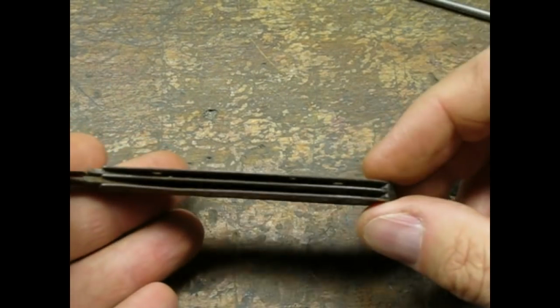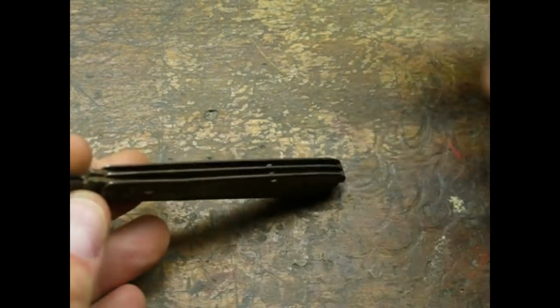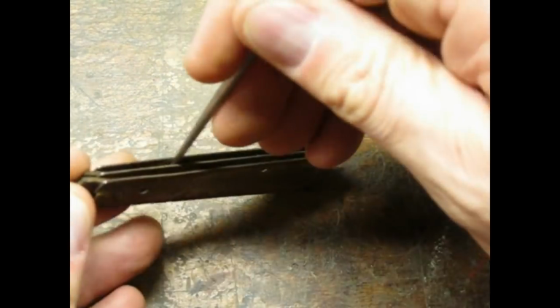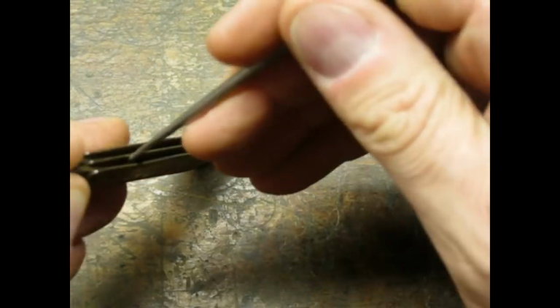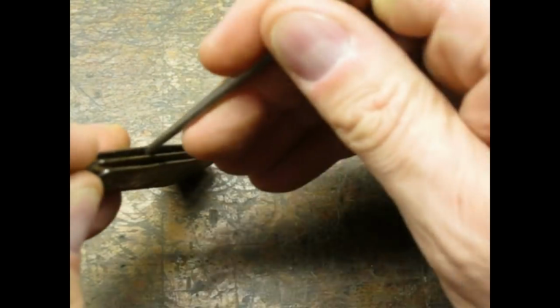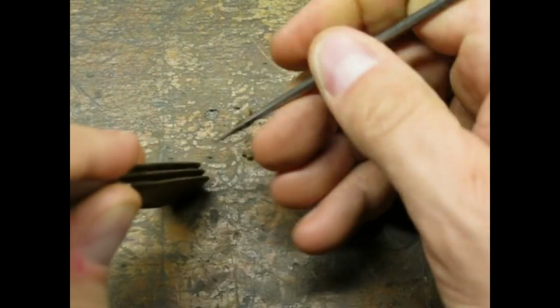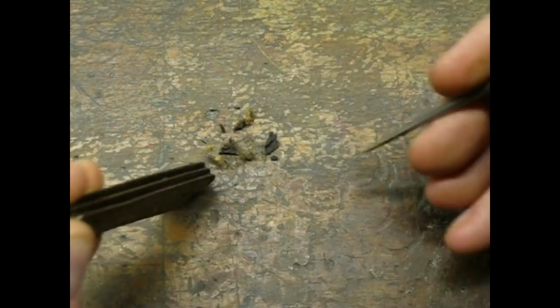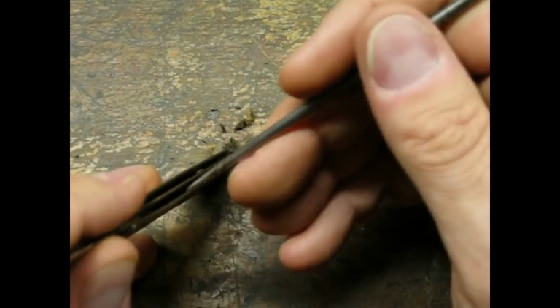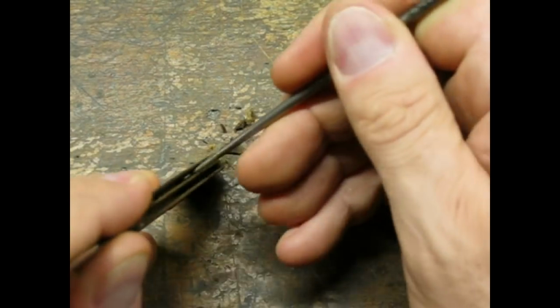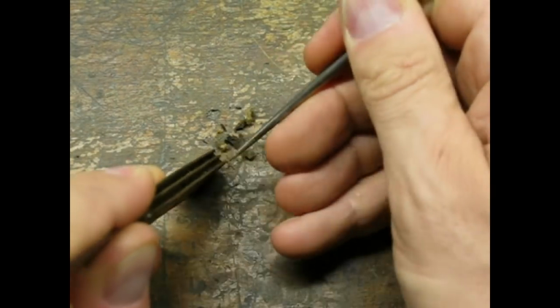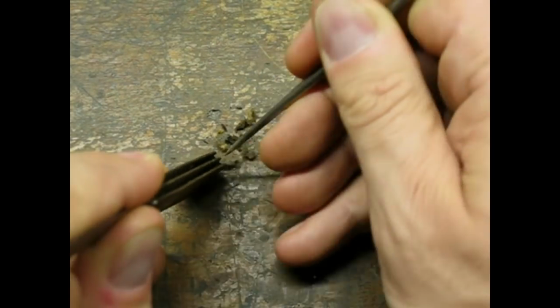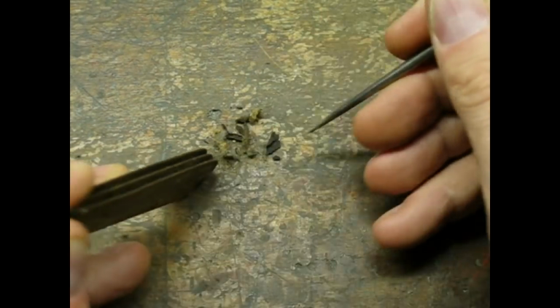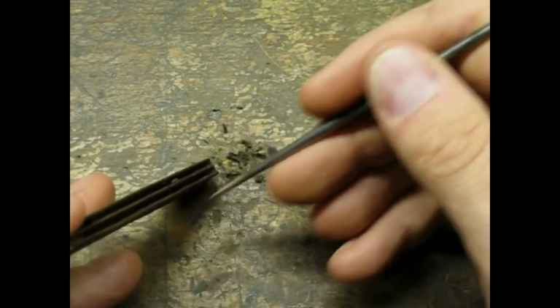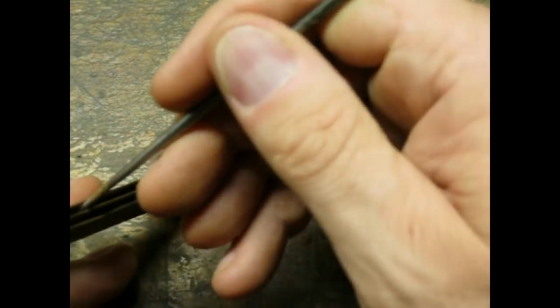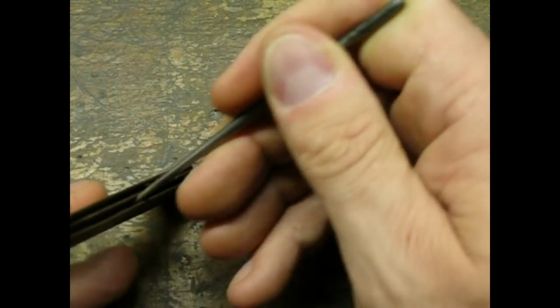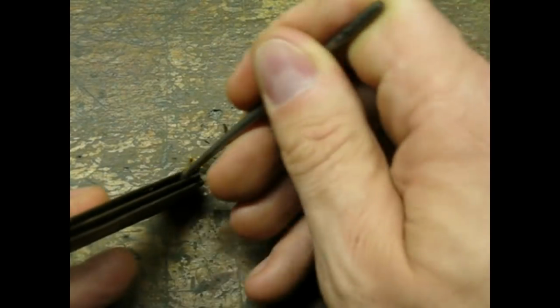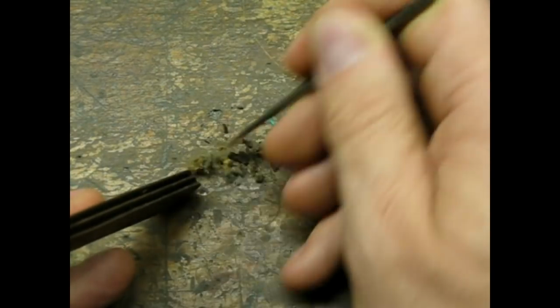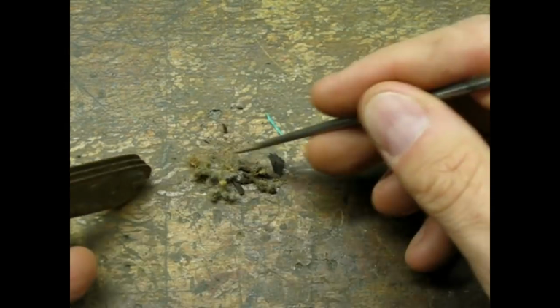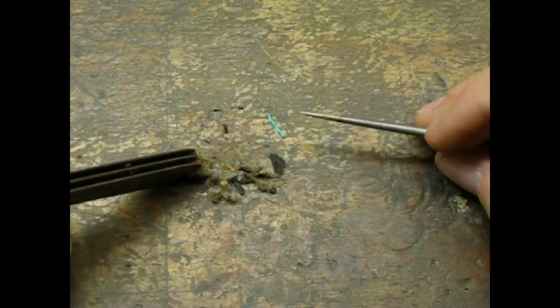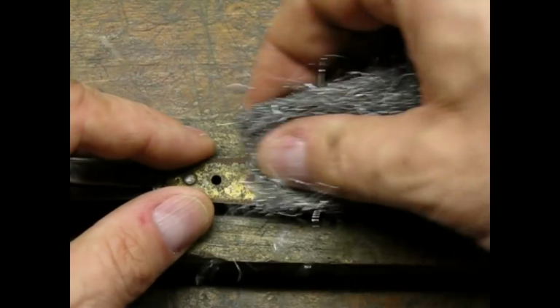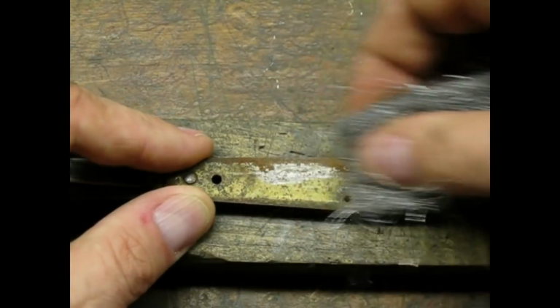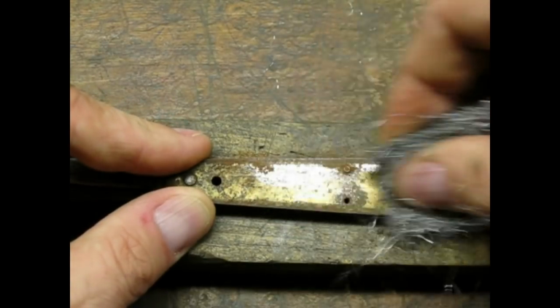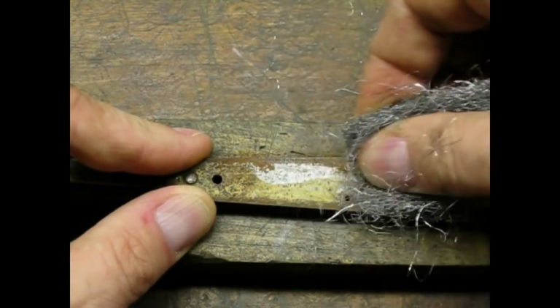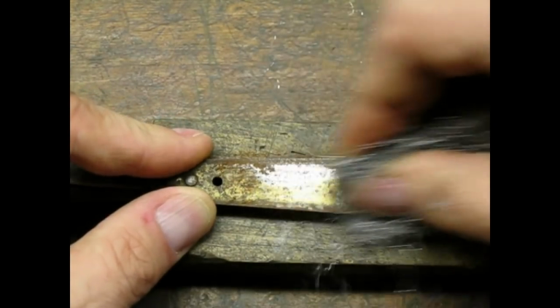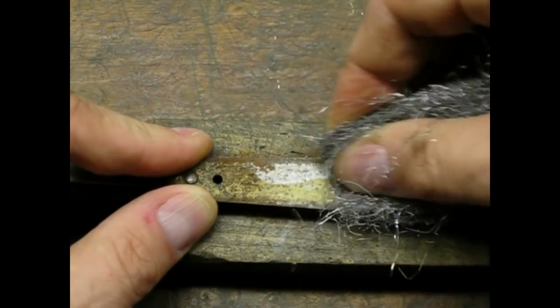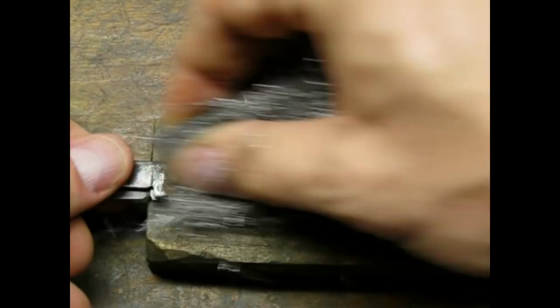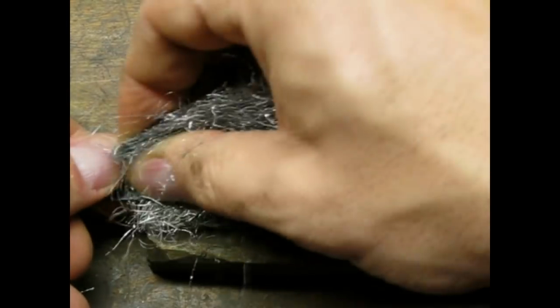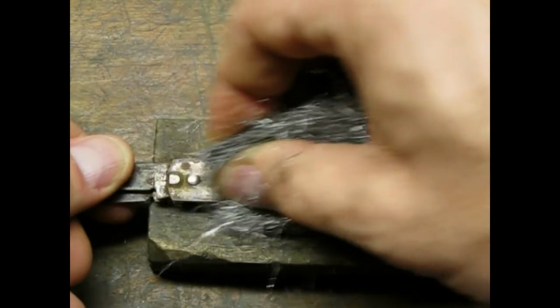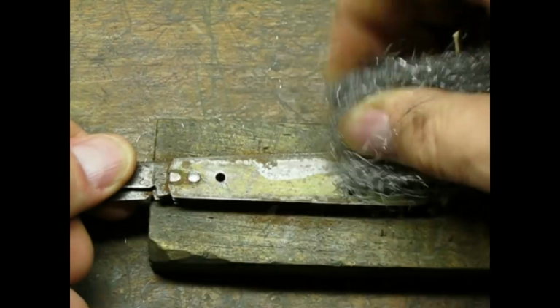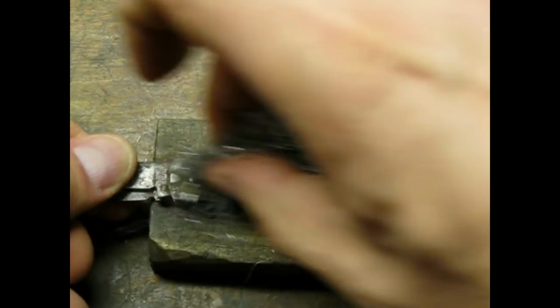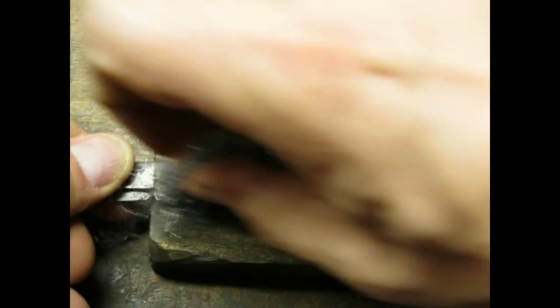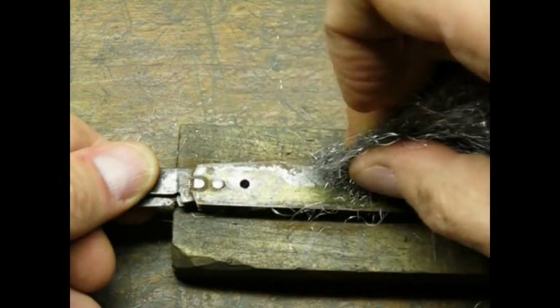So I started cleaning up the knife body. More nasty lint. I decided to clean this knife up with steel wool. I used coarse steel wool for the outside of the body.